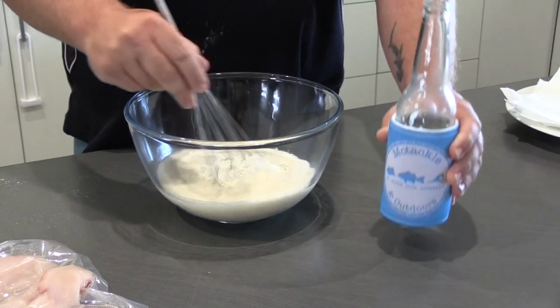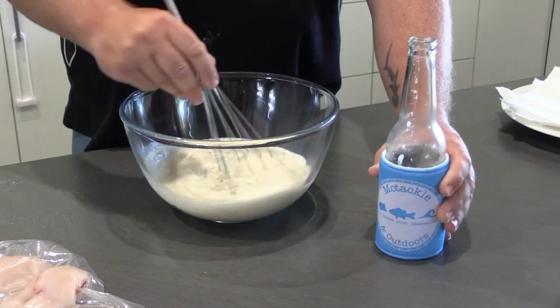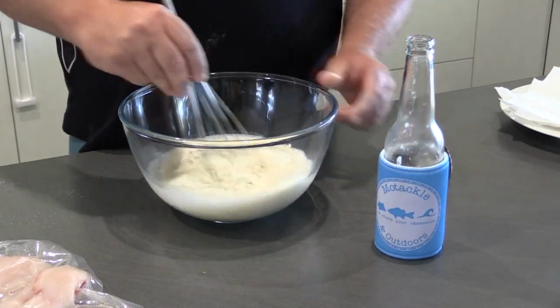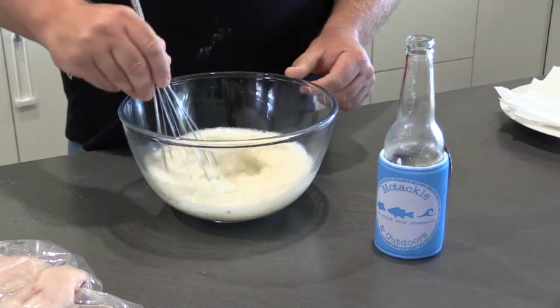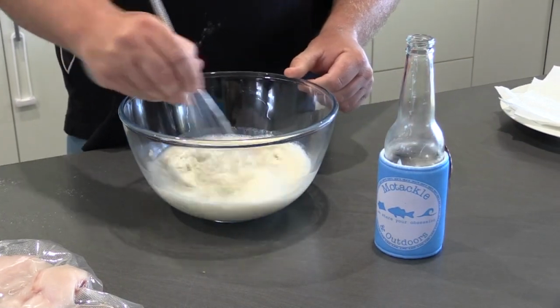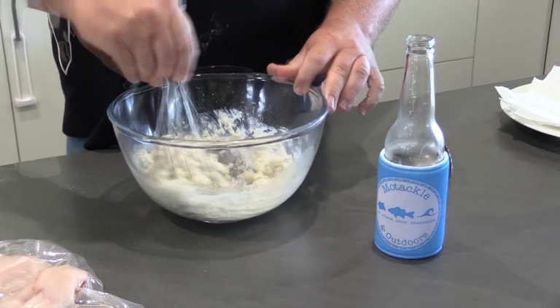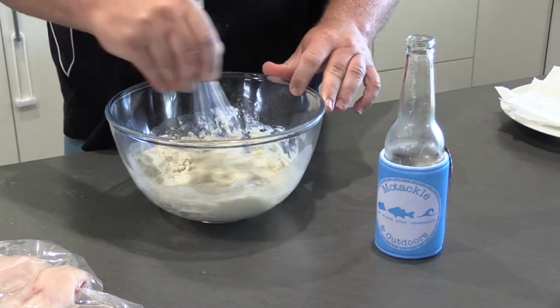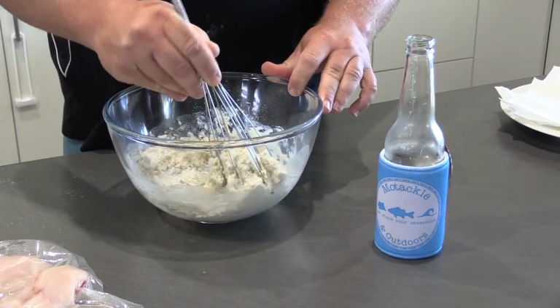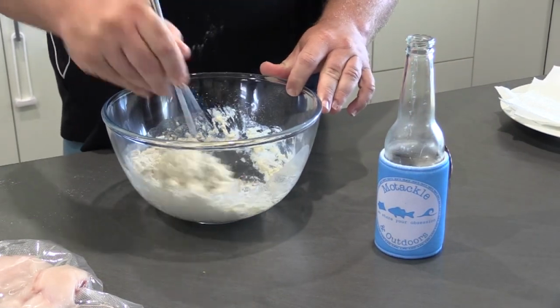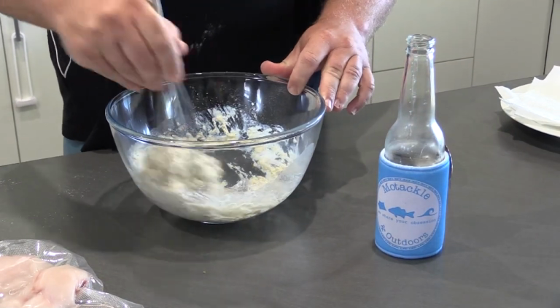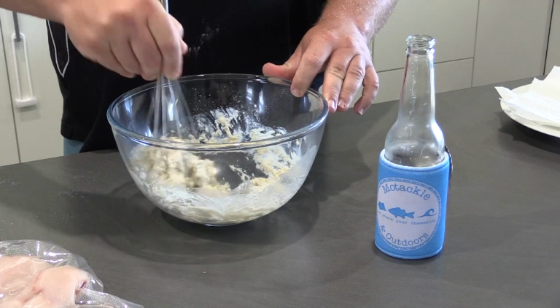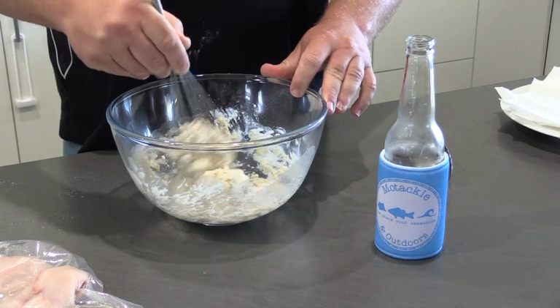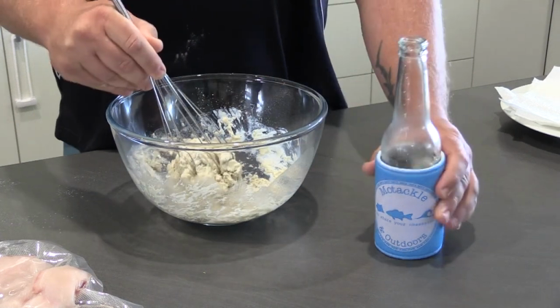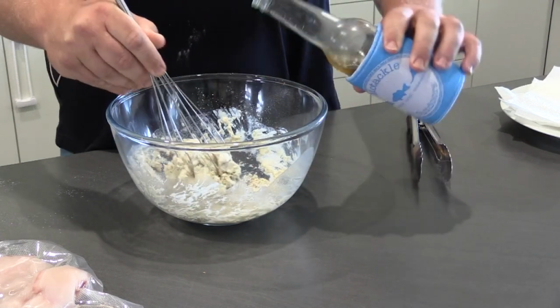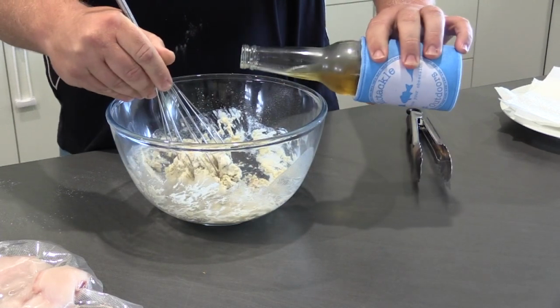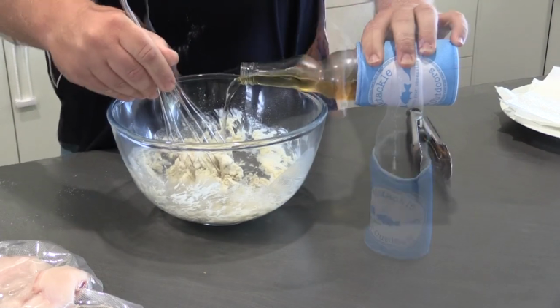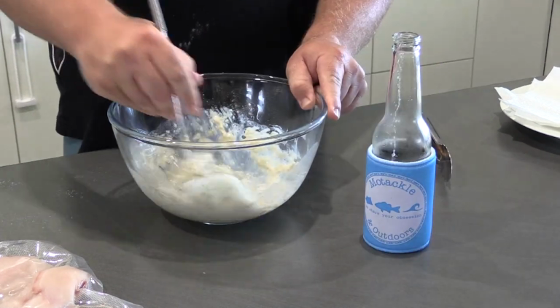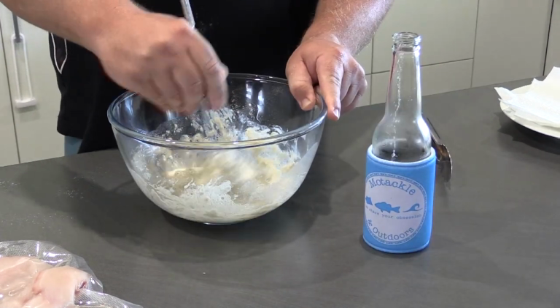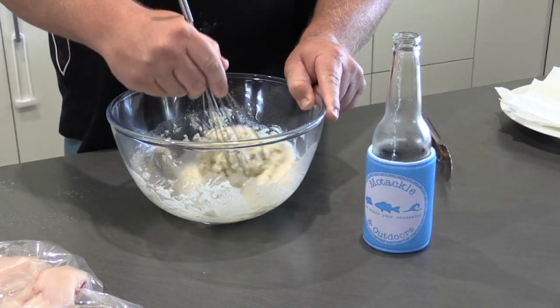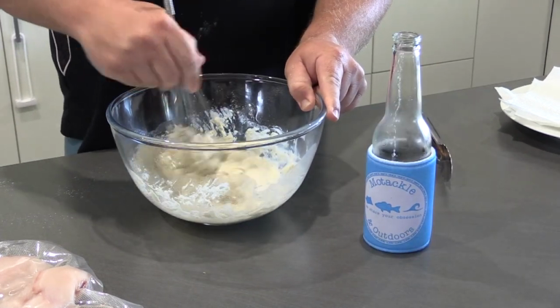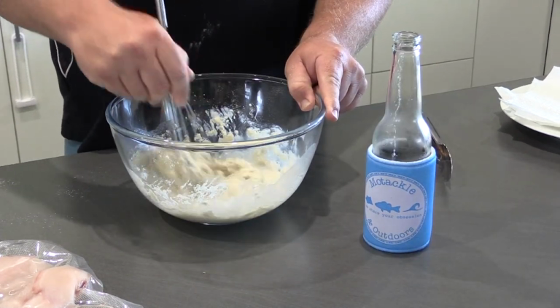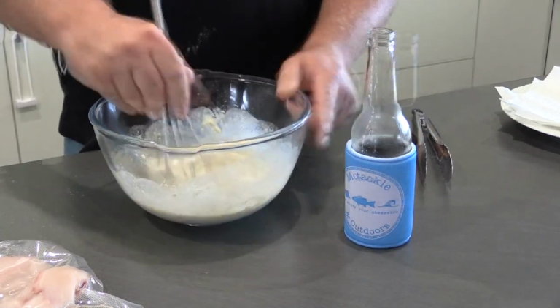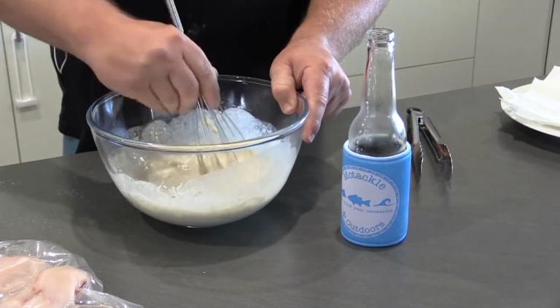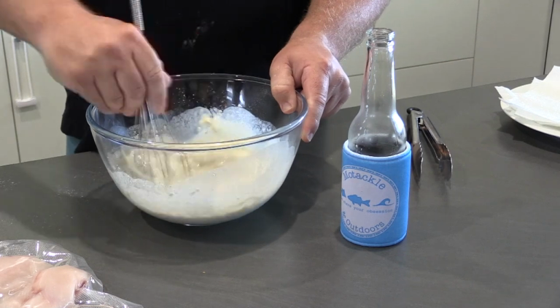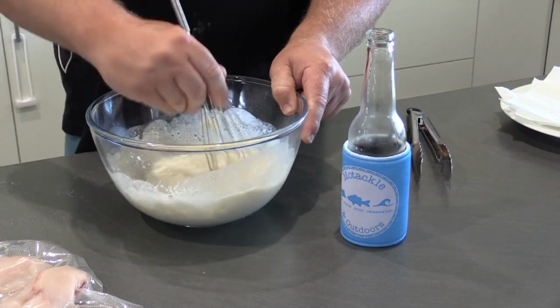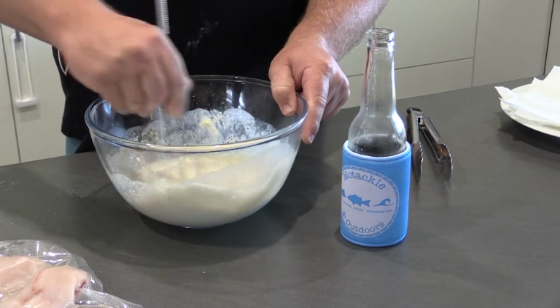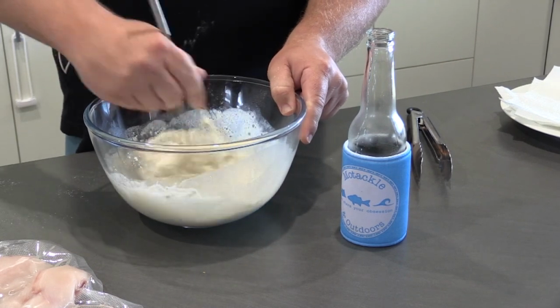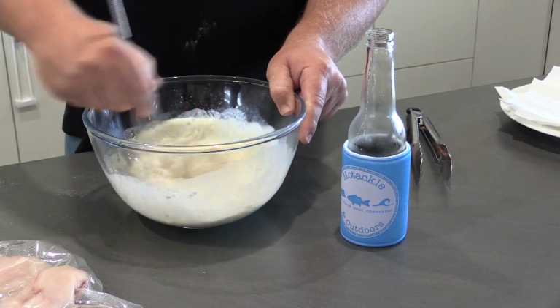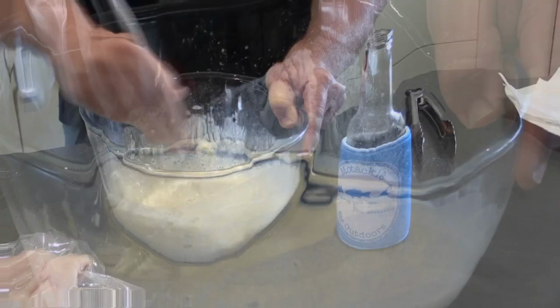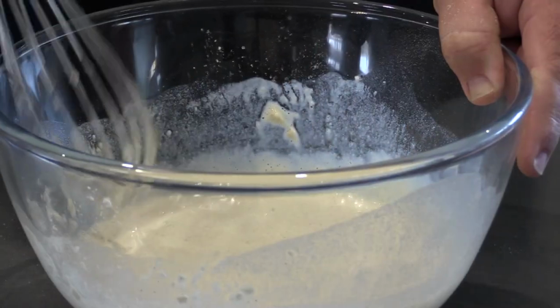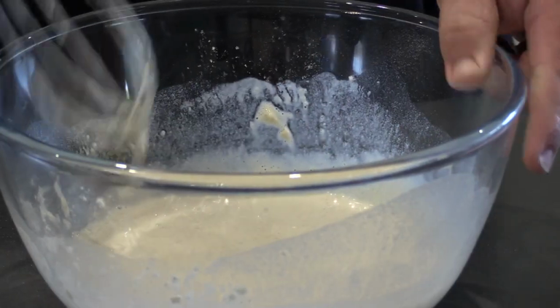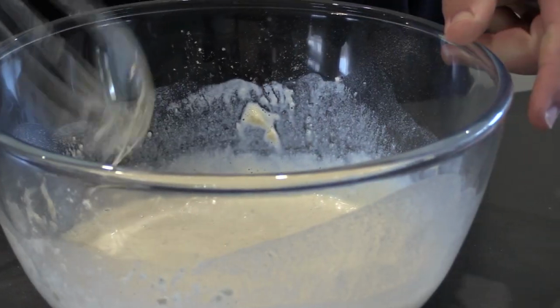Give it a good mix. Mix it up. It's a bit dry there, so add a bit more until you get a nice smooth consistency. There we go — easy as that.